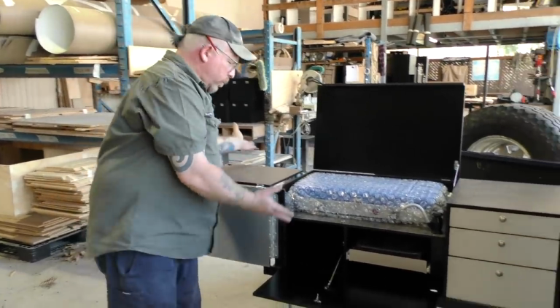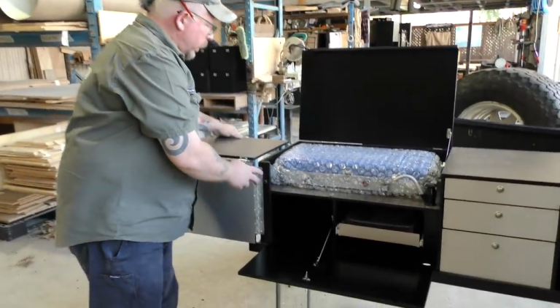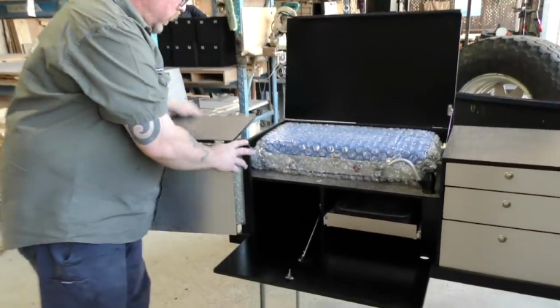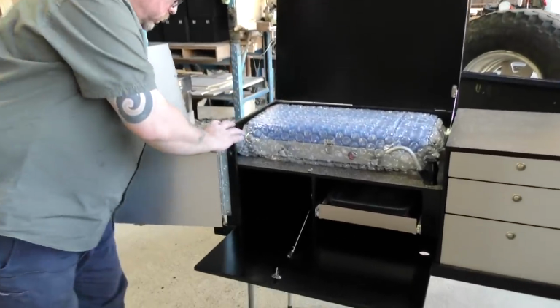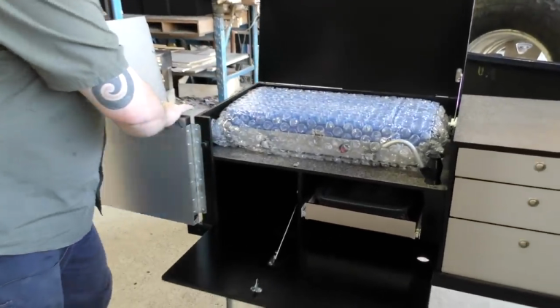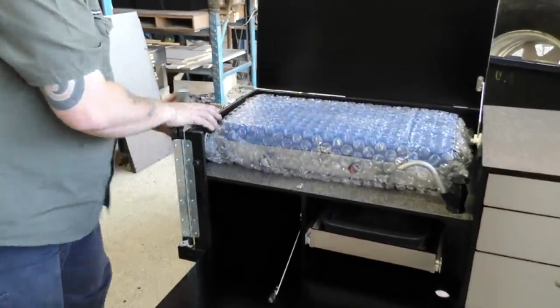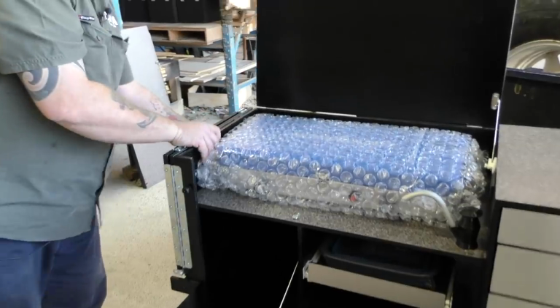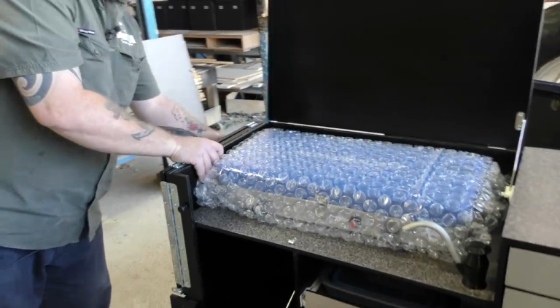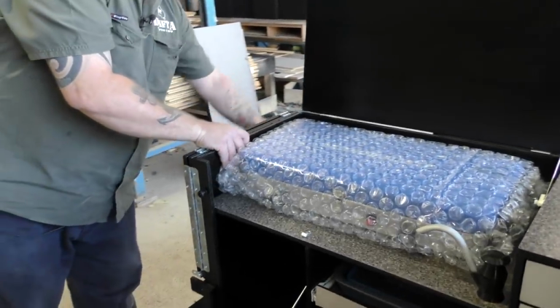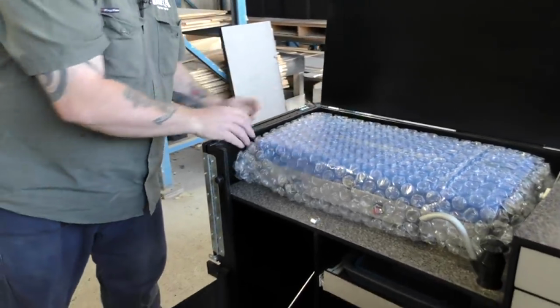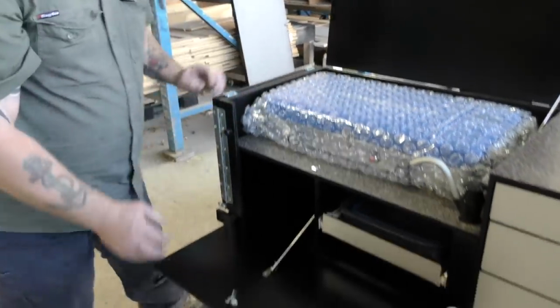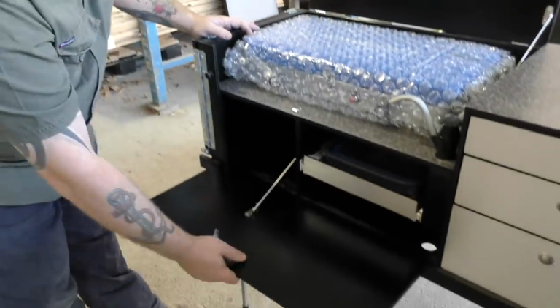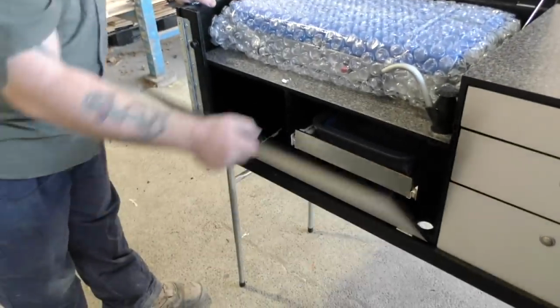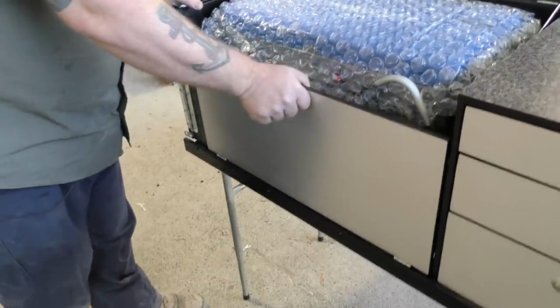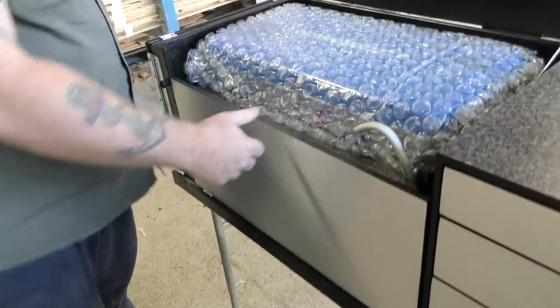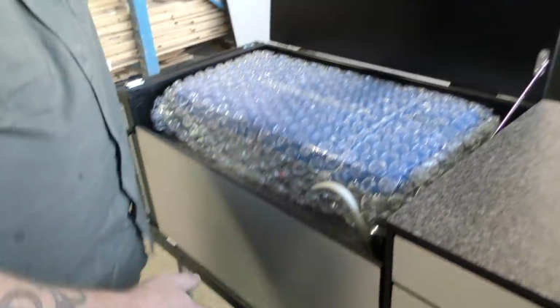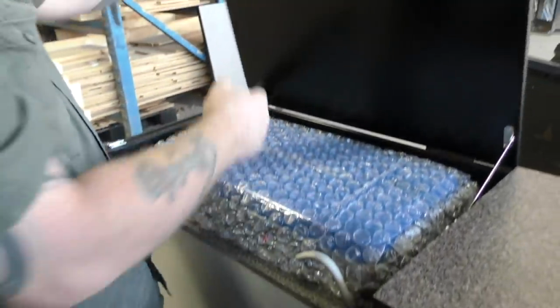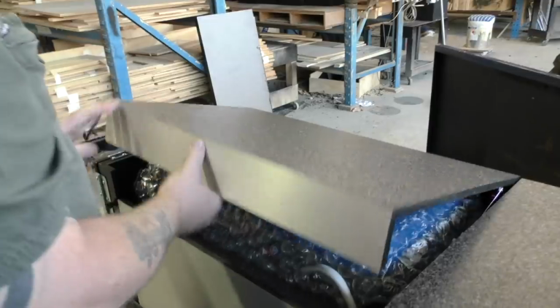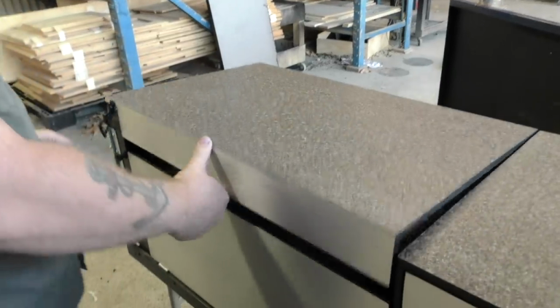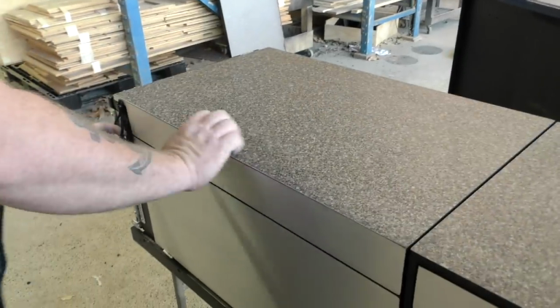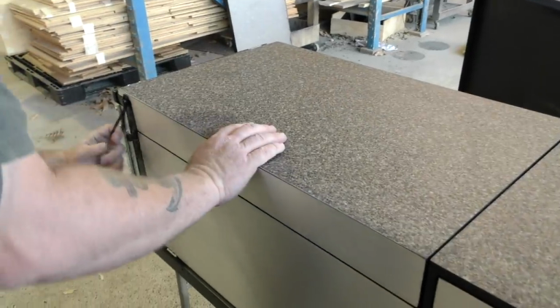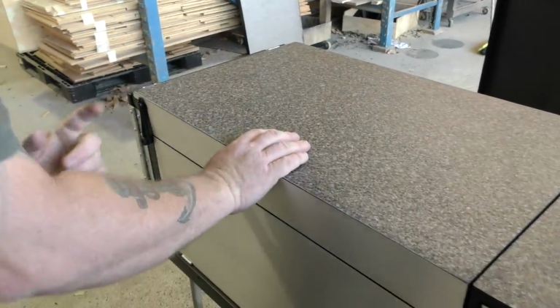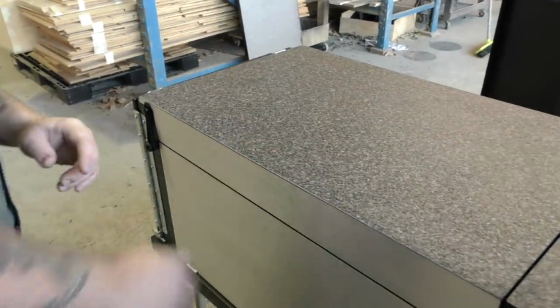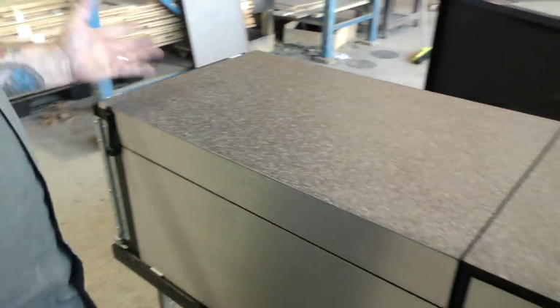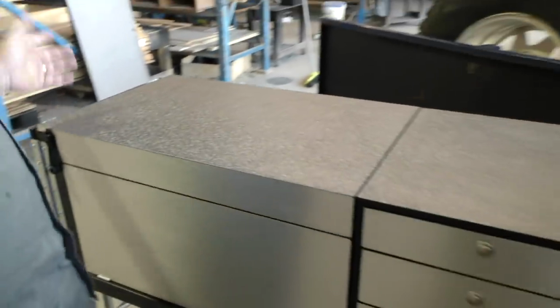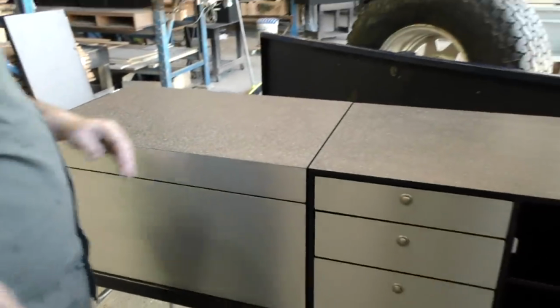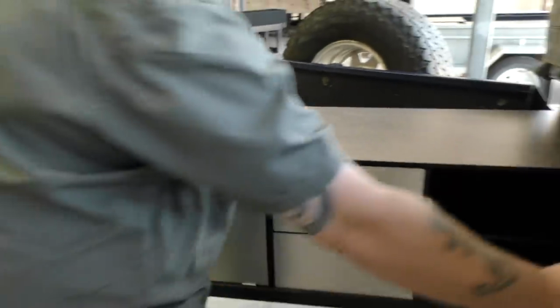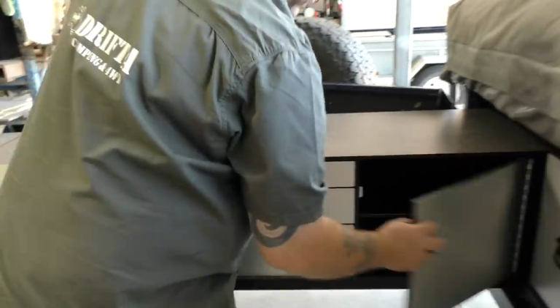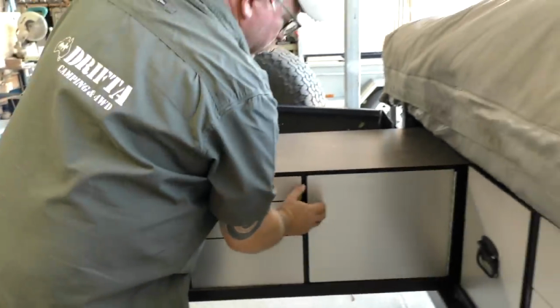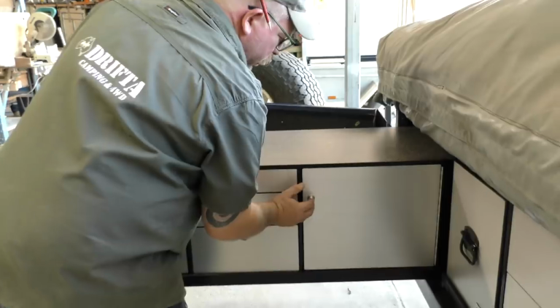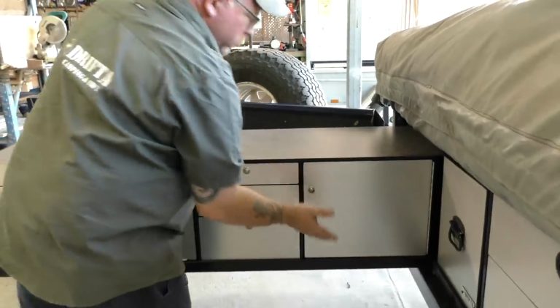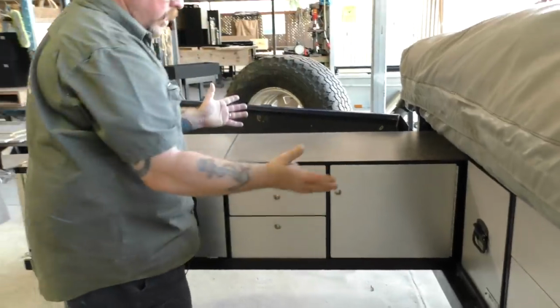Packing it away is the same — folding end down, strap it away, front comes up, lid comes down, strap that on and it's all packed away. Close the door and you're done.